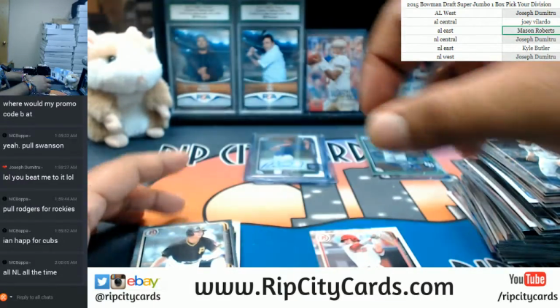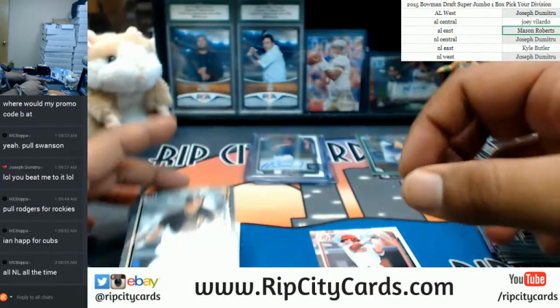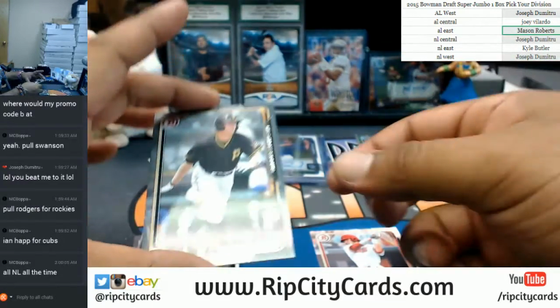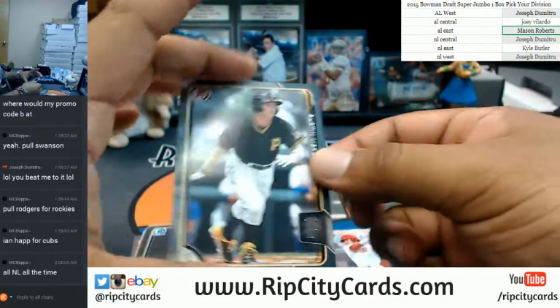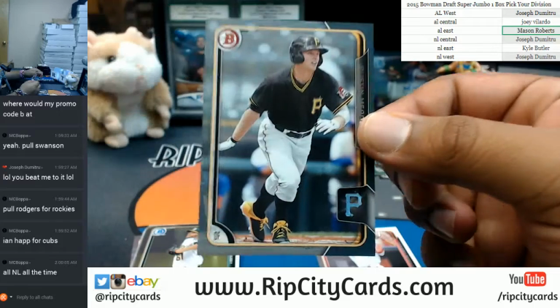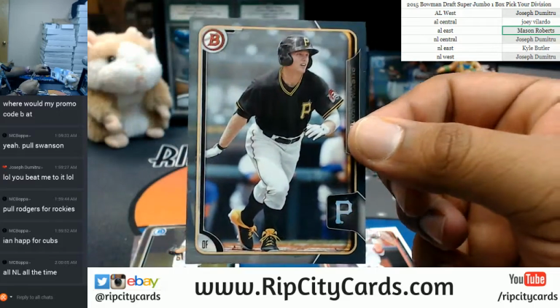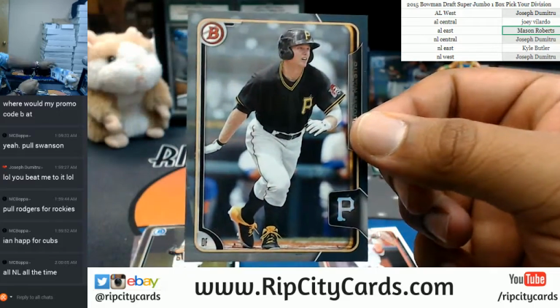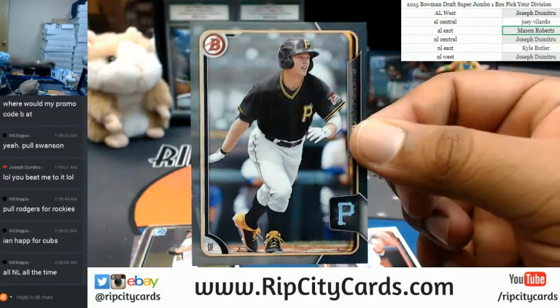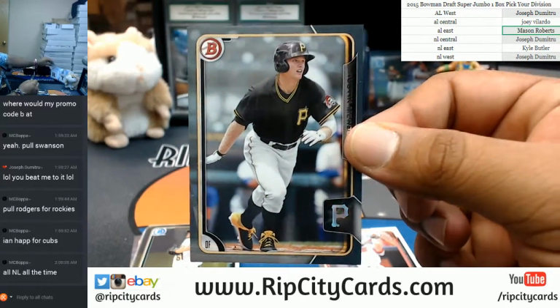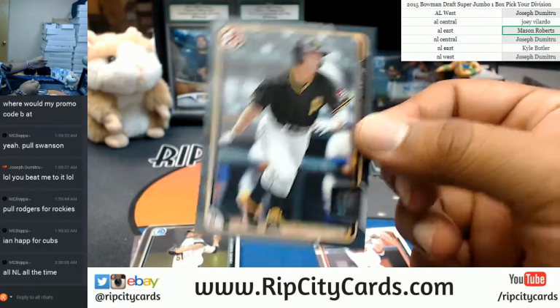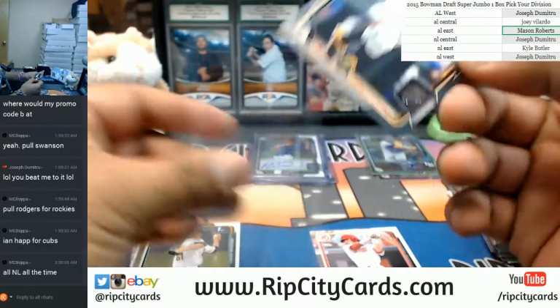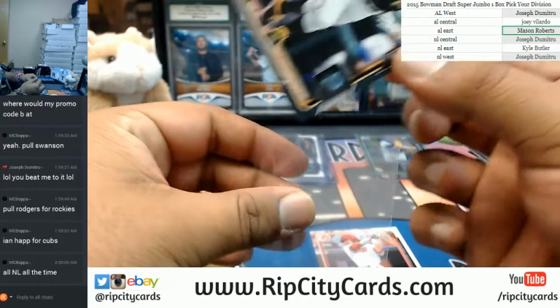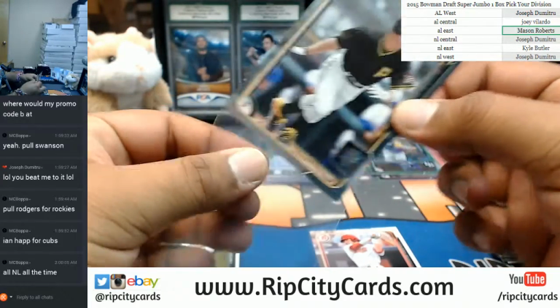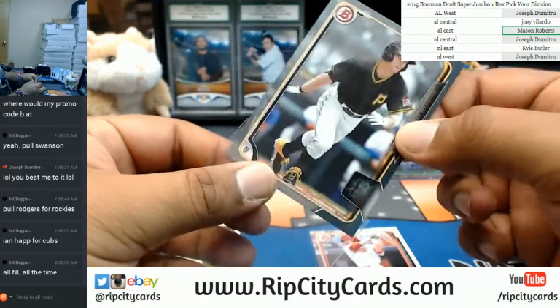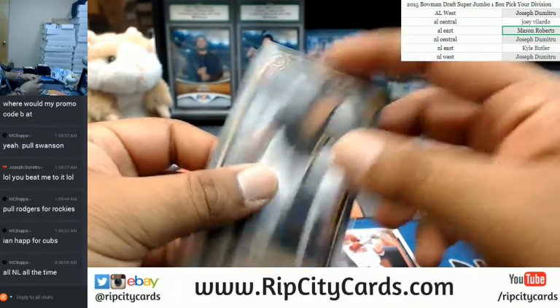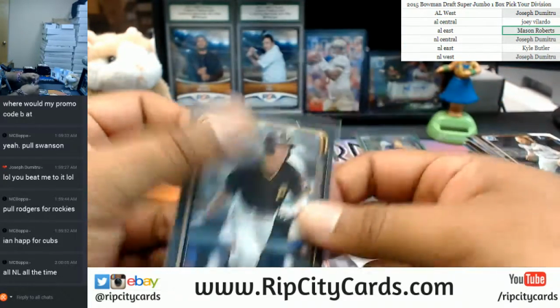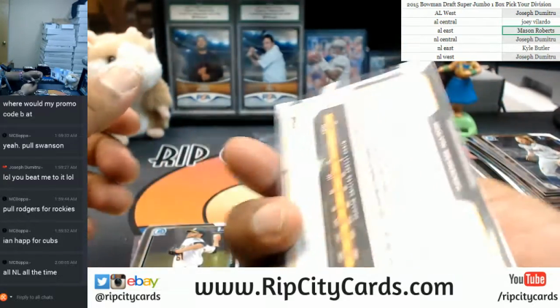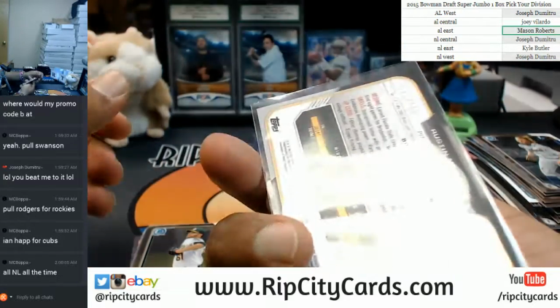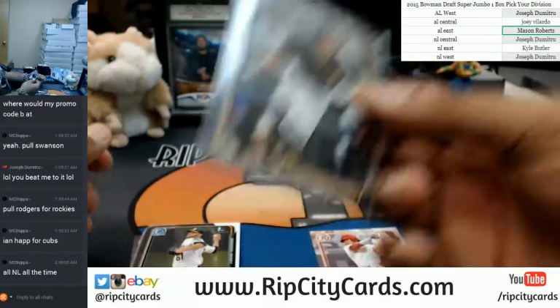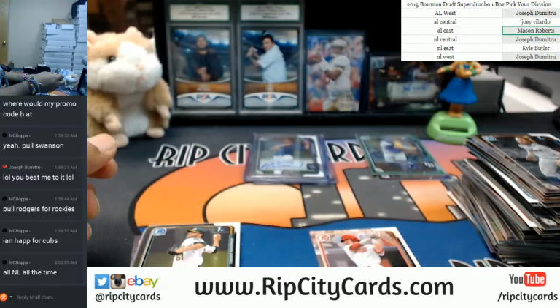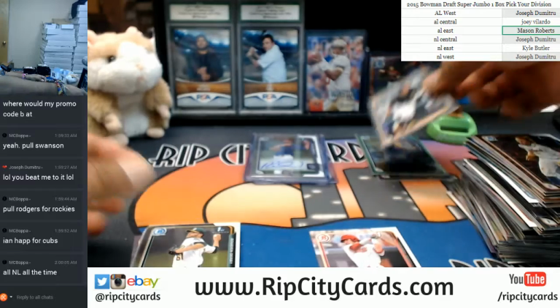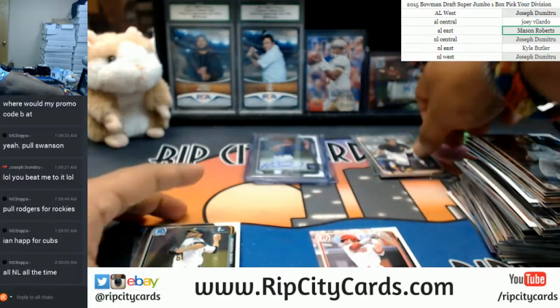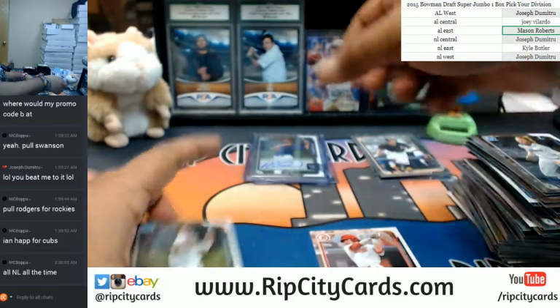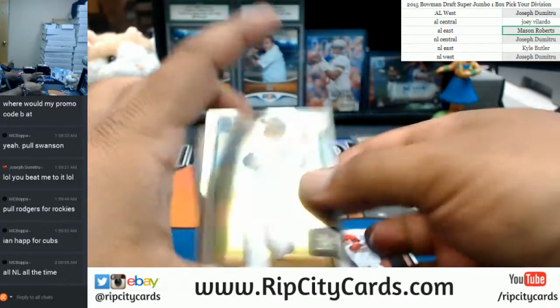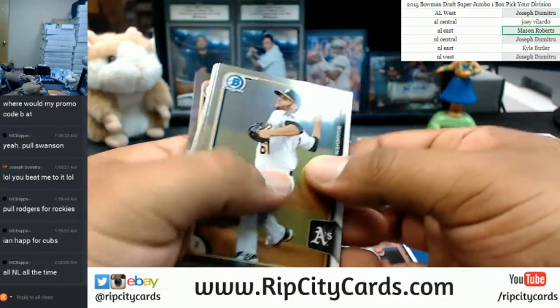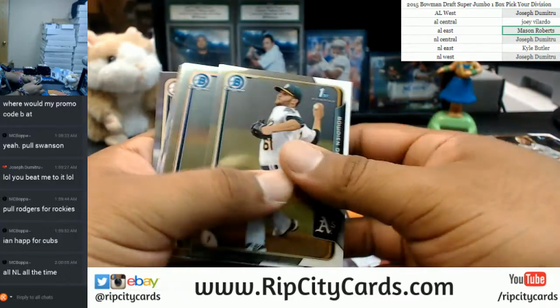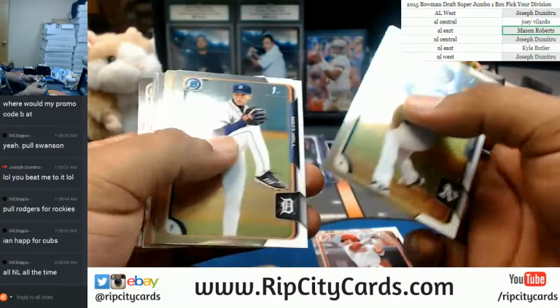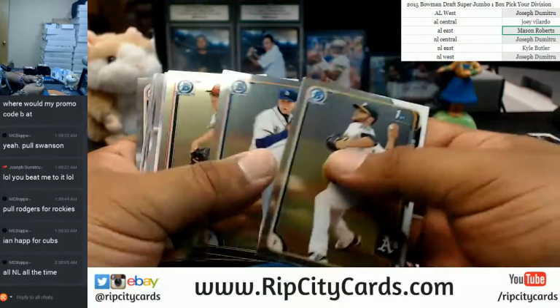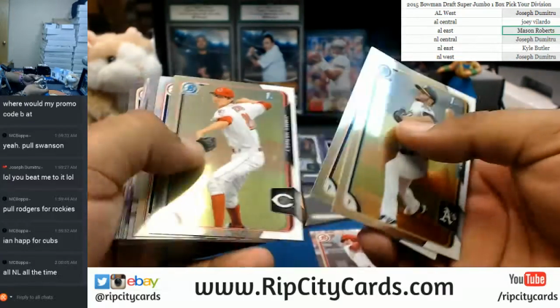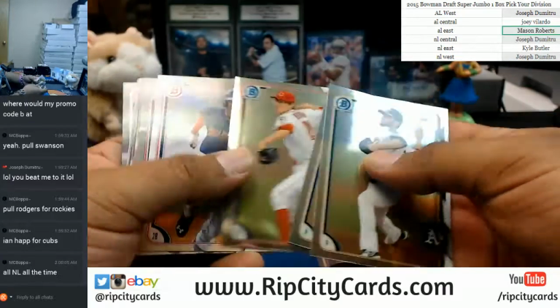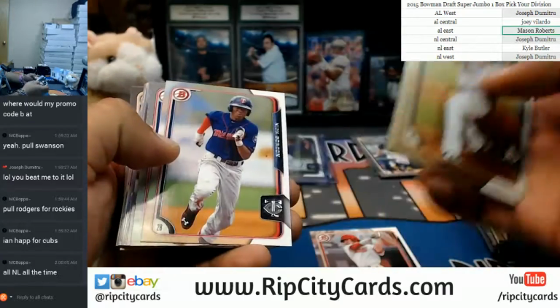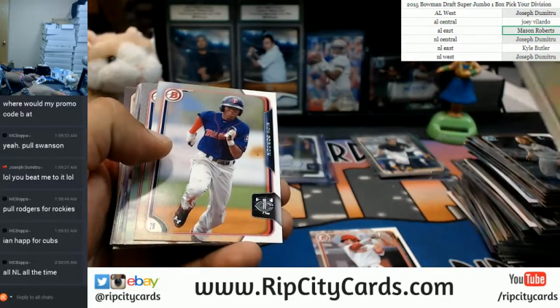Here's an Austin Meadows for the Pirates with the silver paper. That's the $4.99. Your boy knows a little something, something.